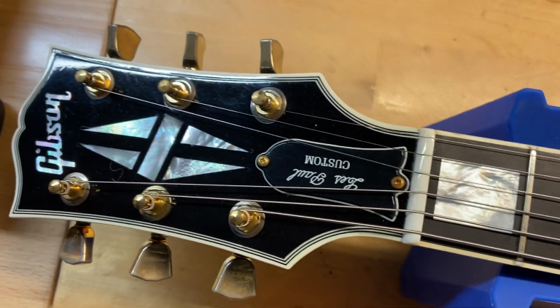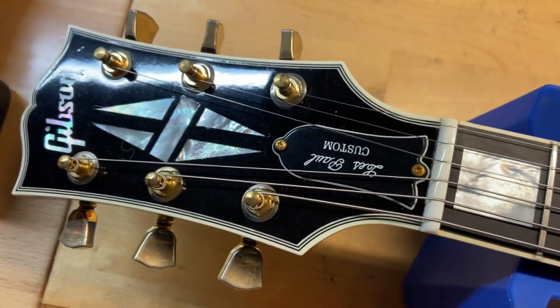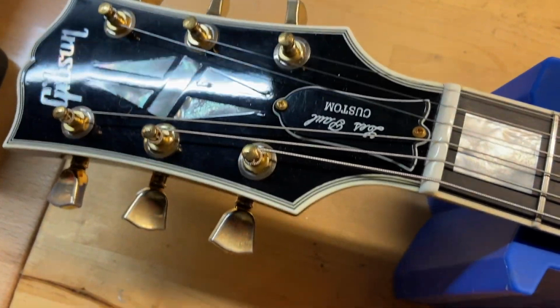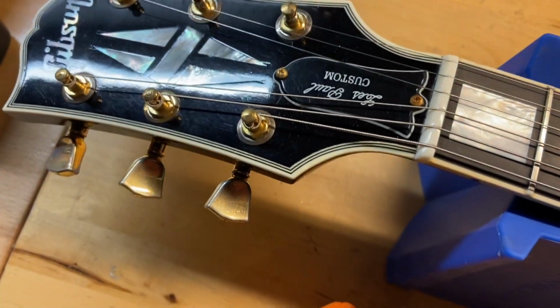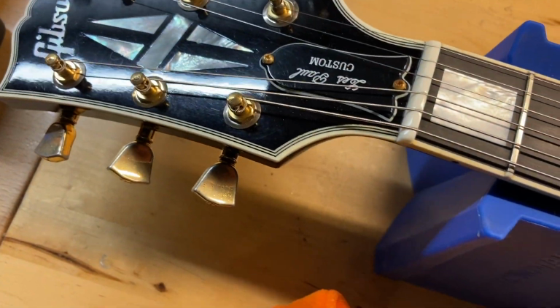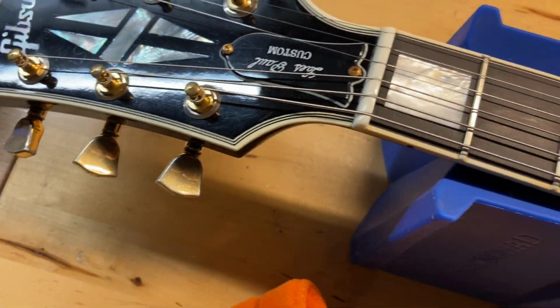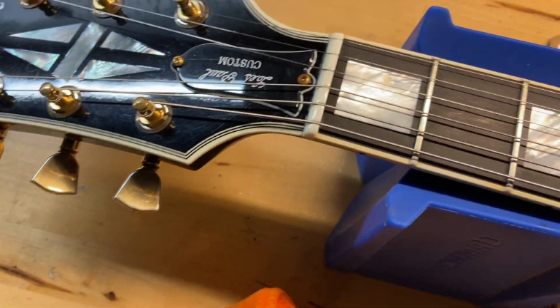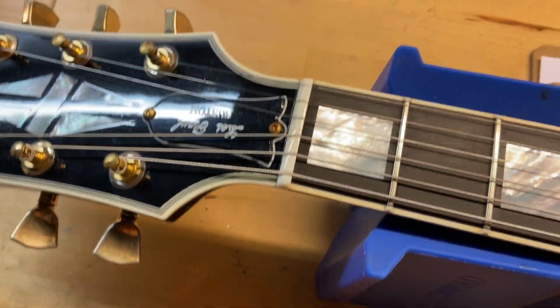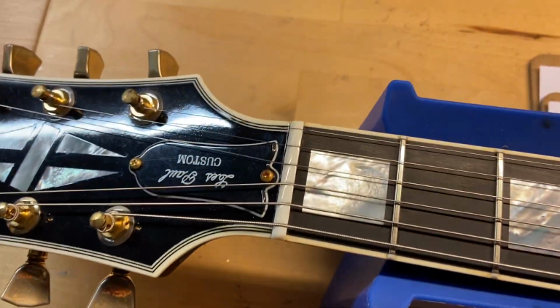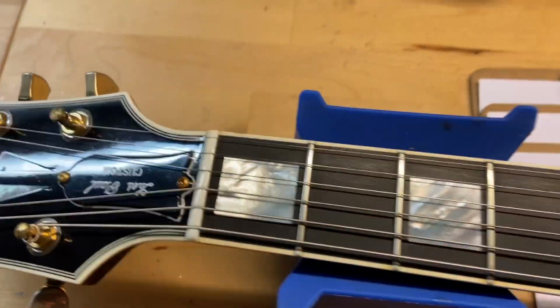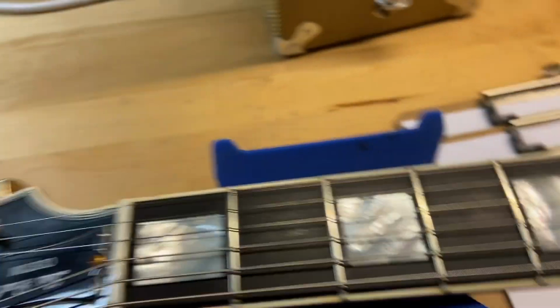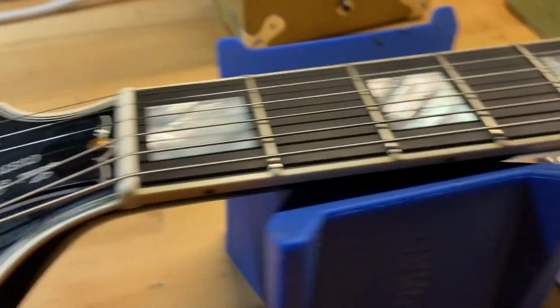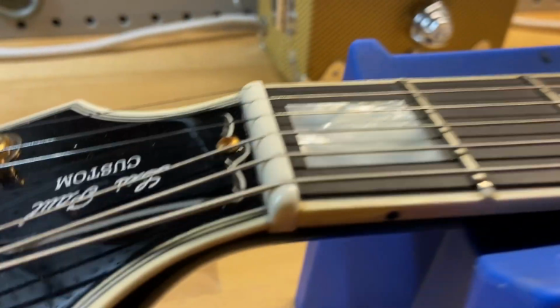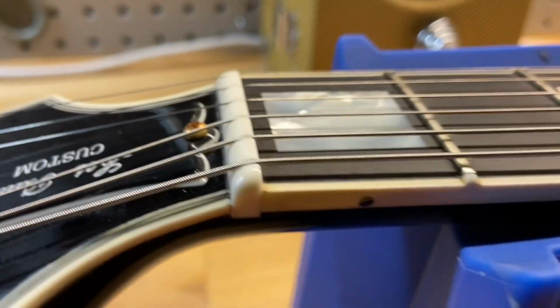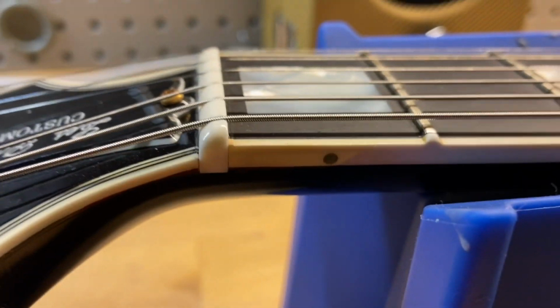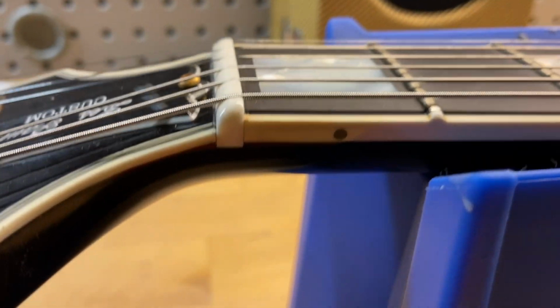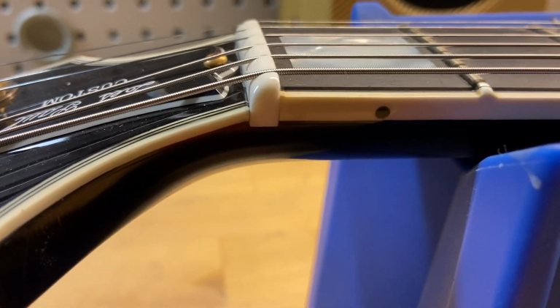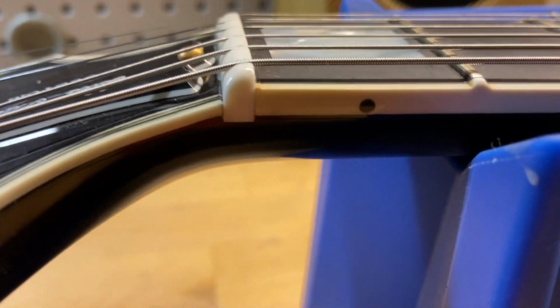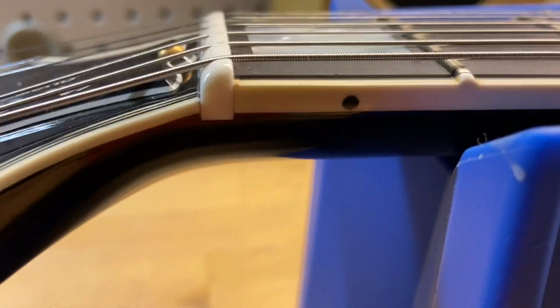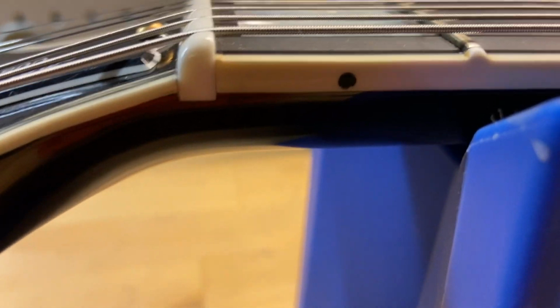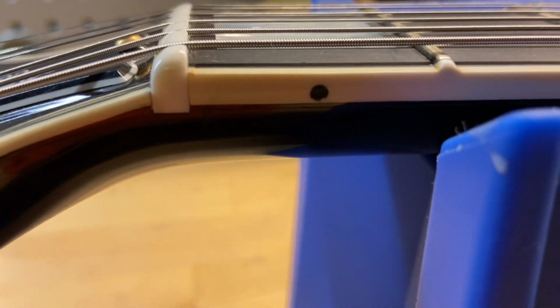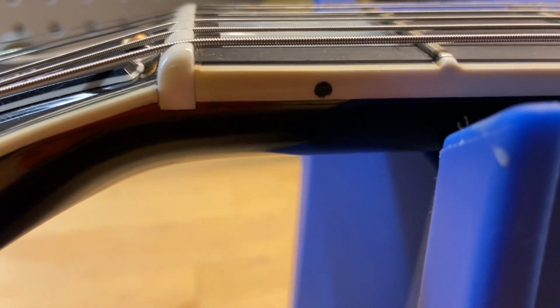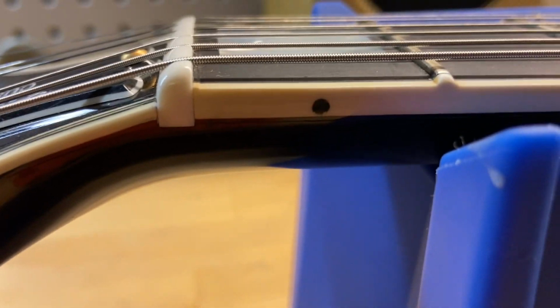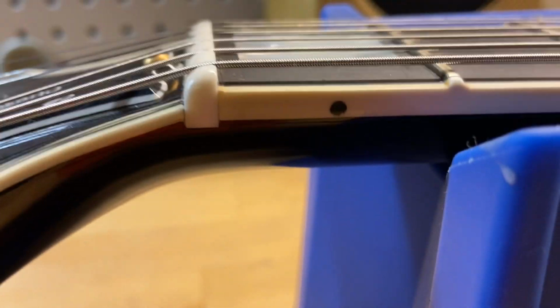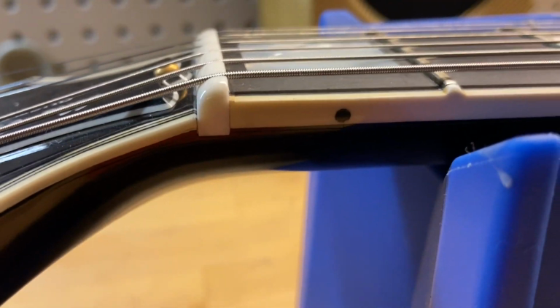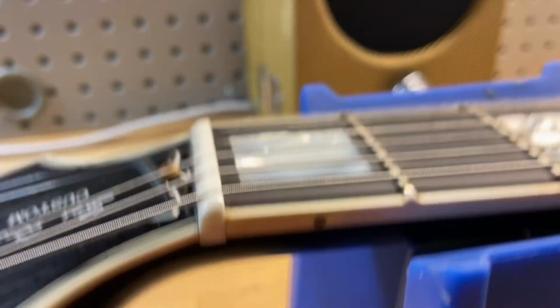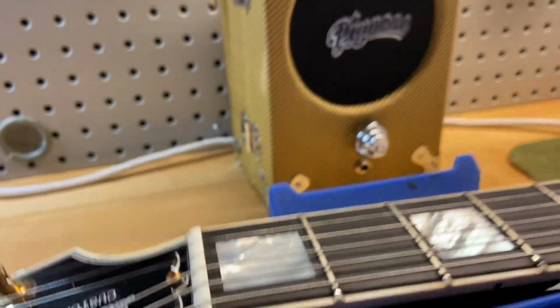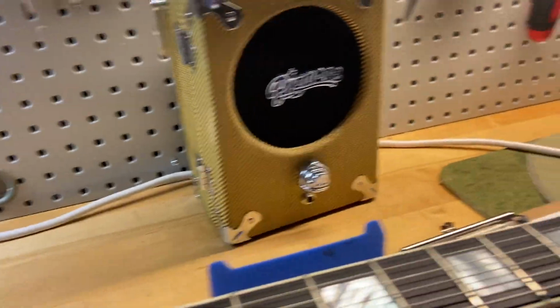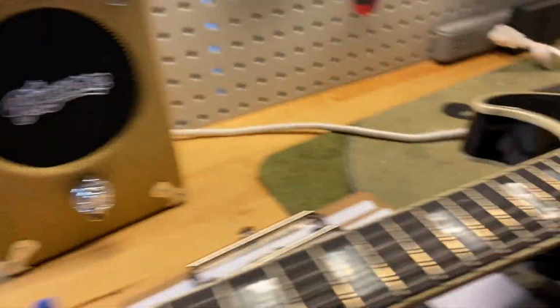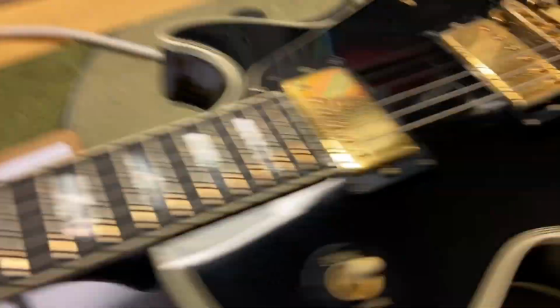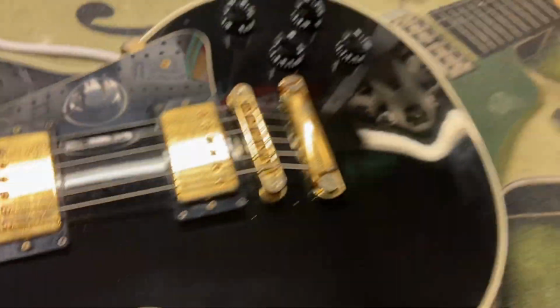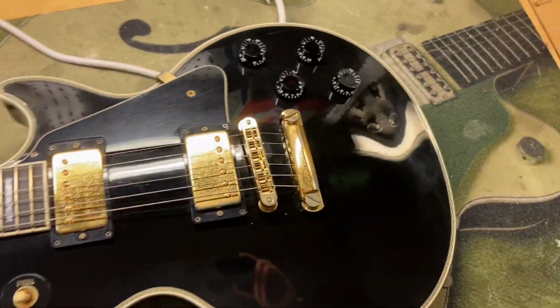Front of the headstock is in good shape with just some light scratches and dings. The nut has been replaced on this one — they did a really good job replacing it, but you can tell if you look up close that it's been replaced.